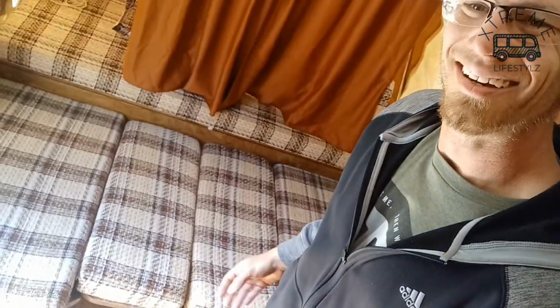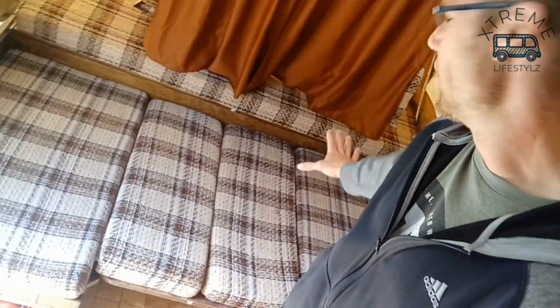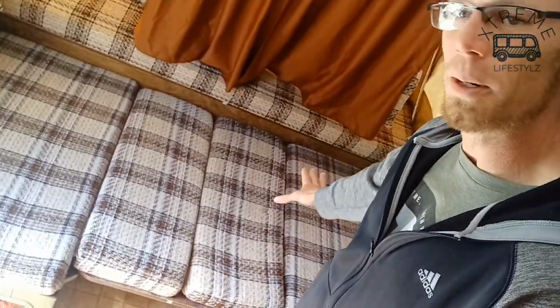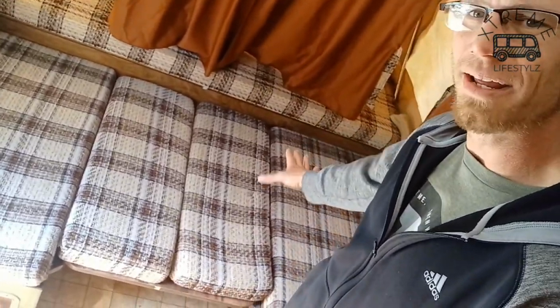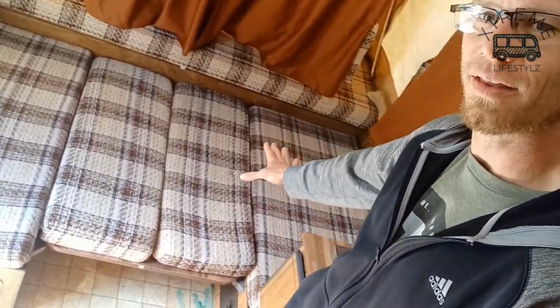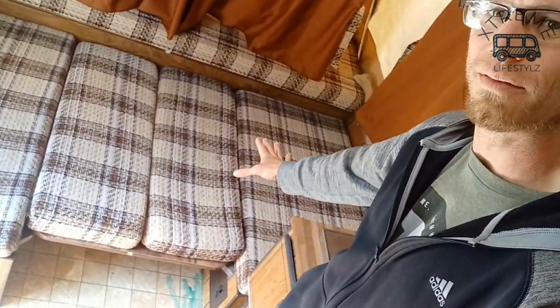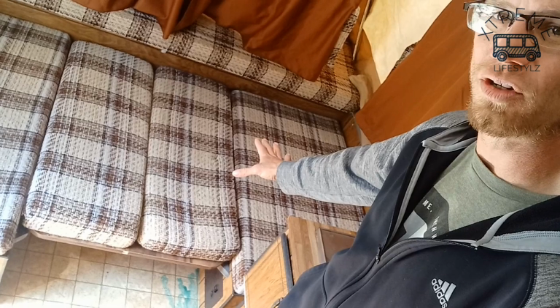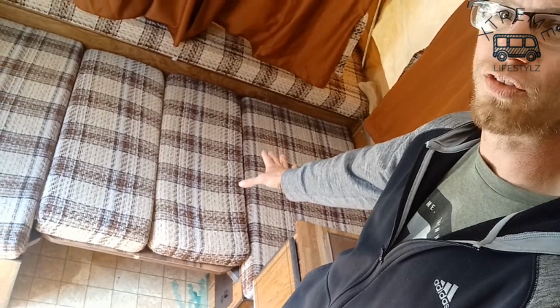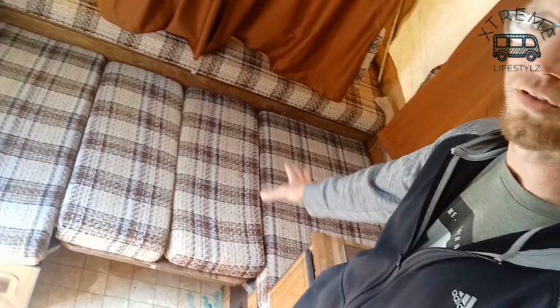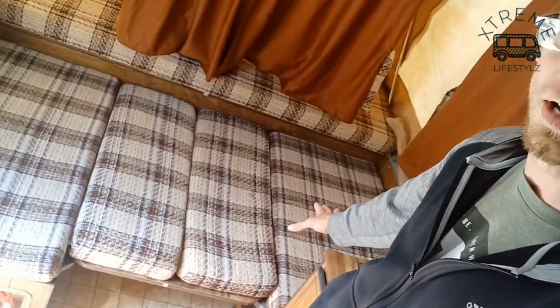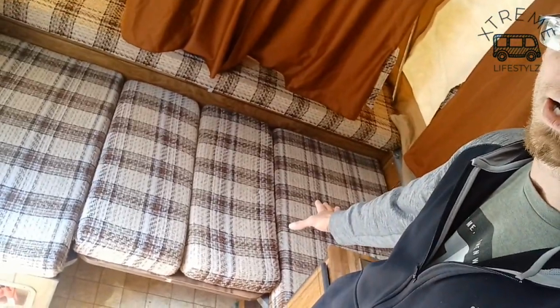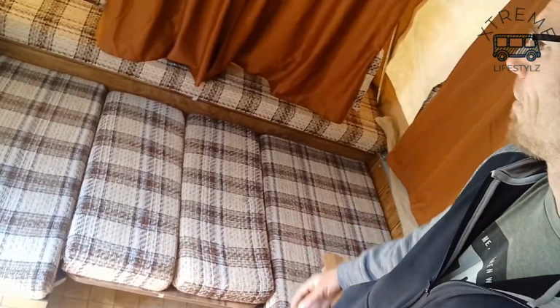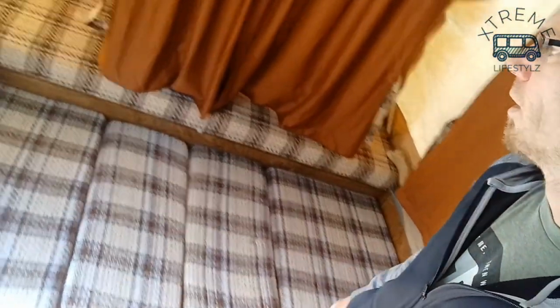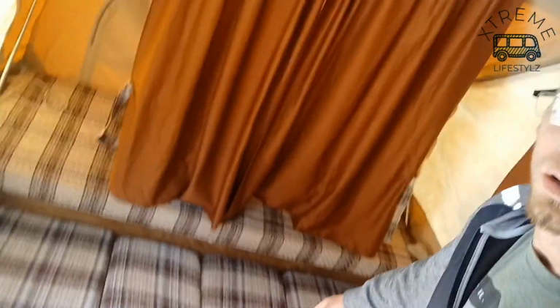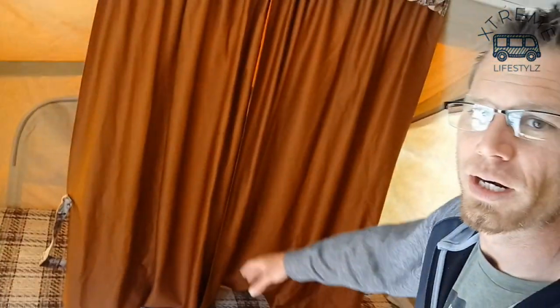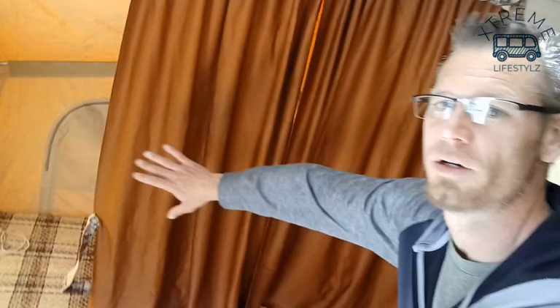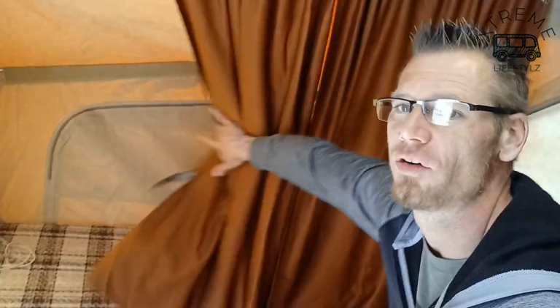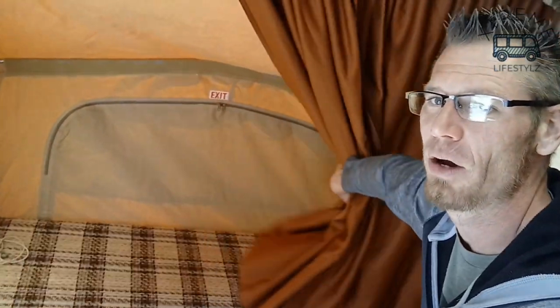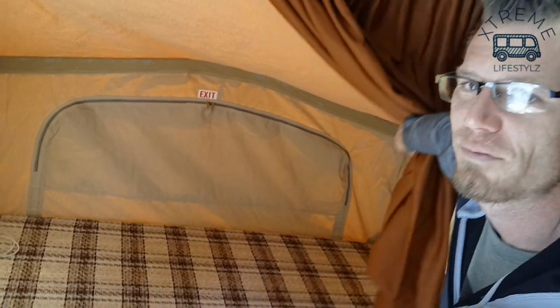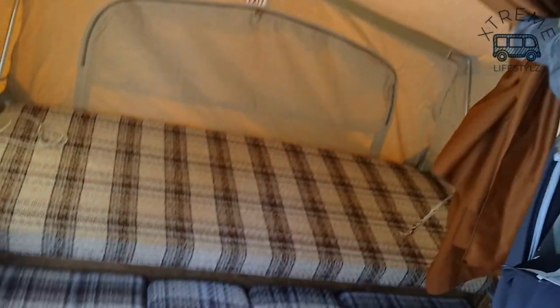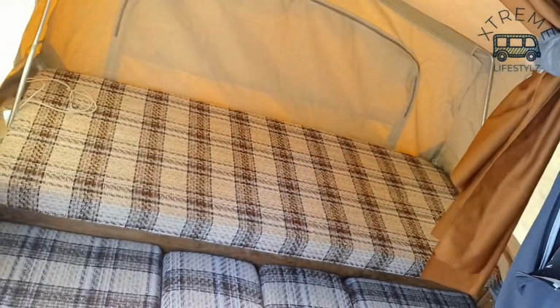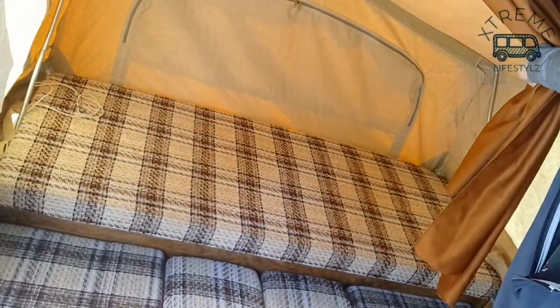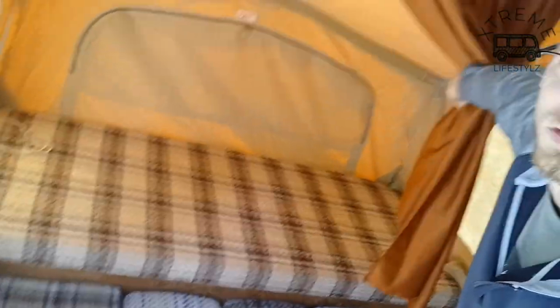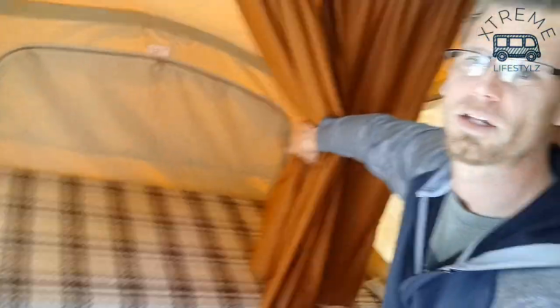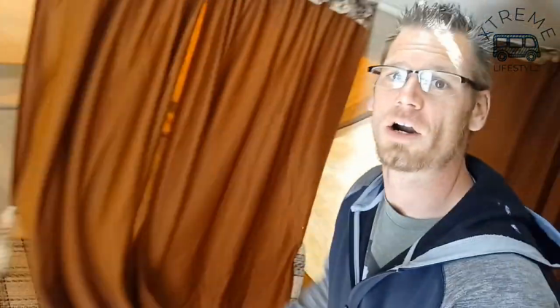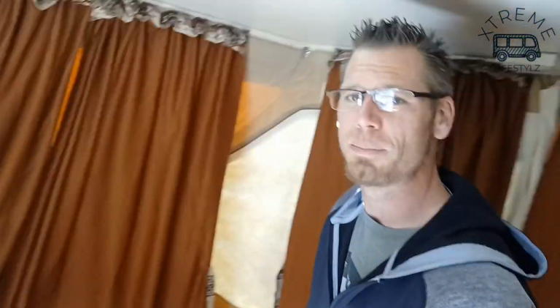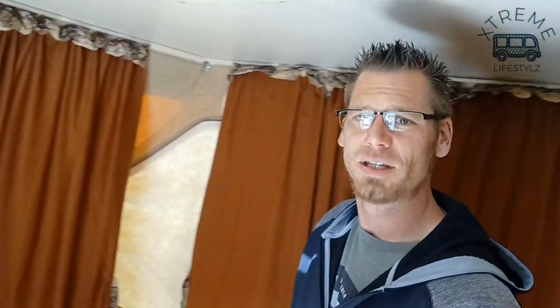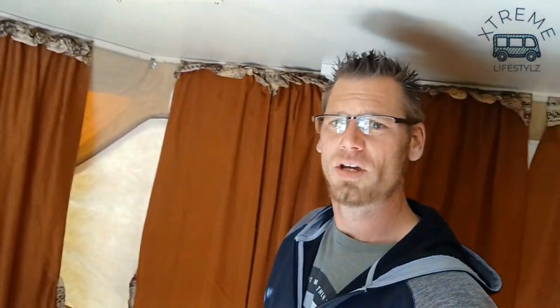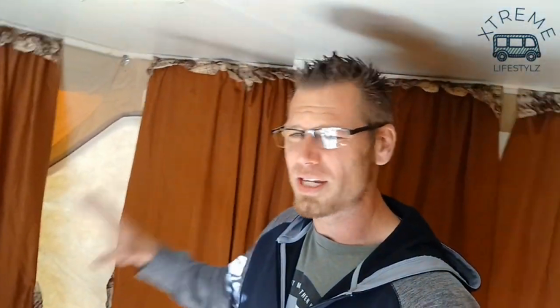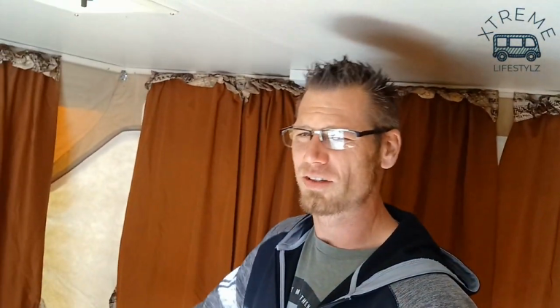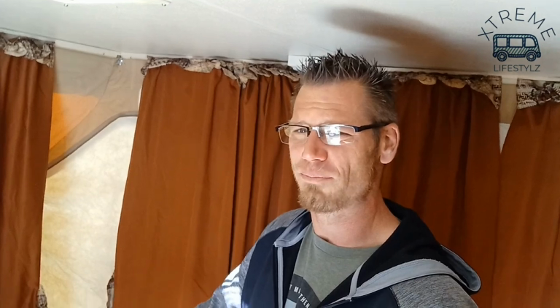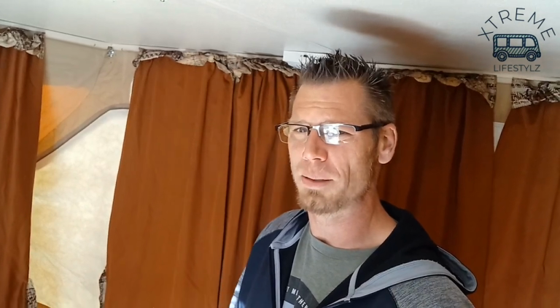Right here is one bed that turns into a table so you can sit and eat in it. Then right up here into the other tip out you have your second bed. So technically there are three beds in this — you can easily sleep four people.